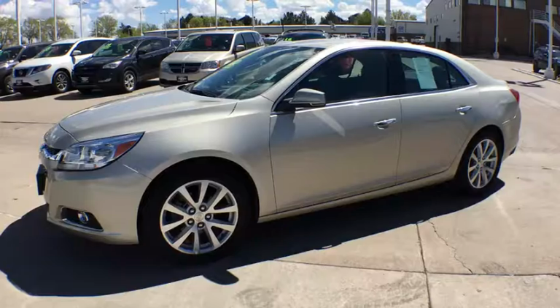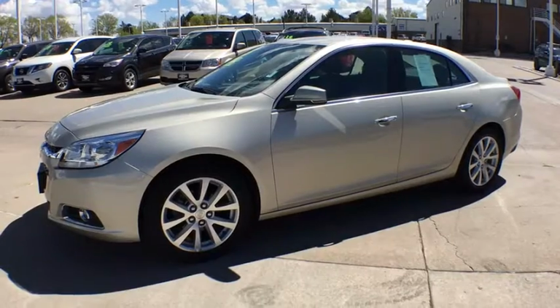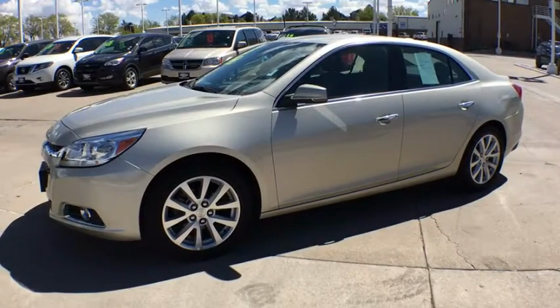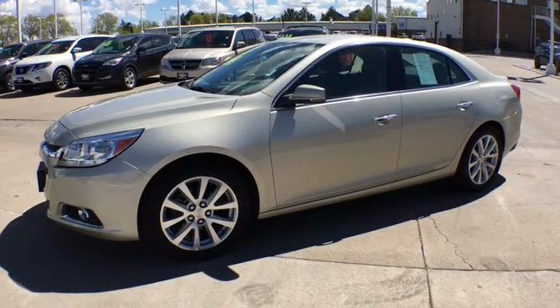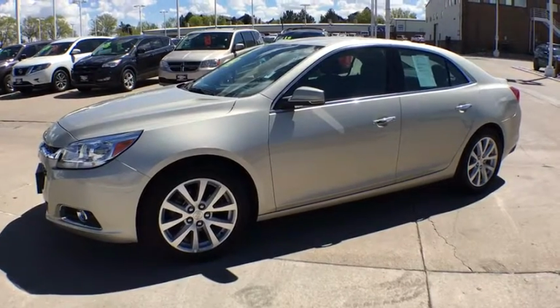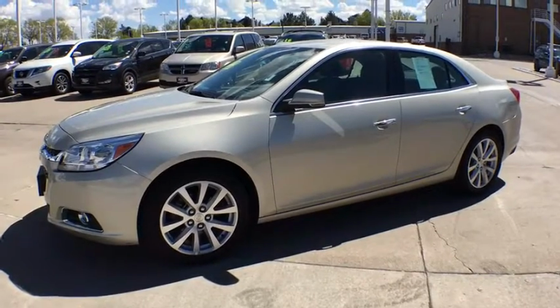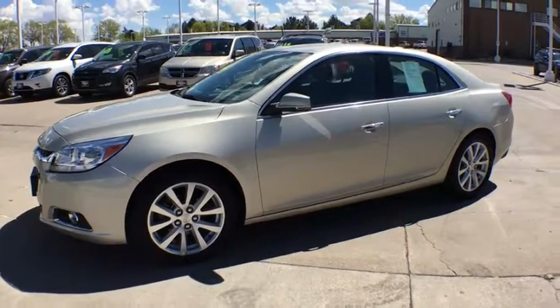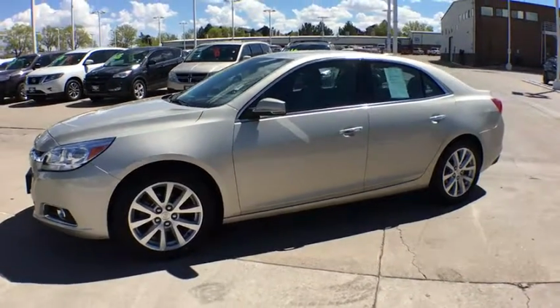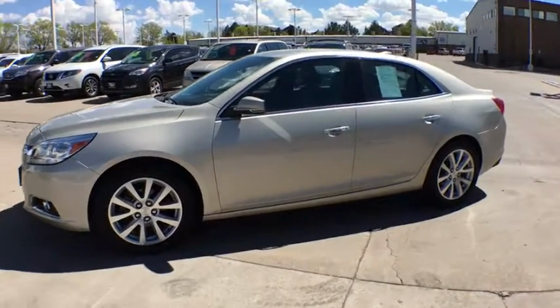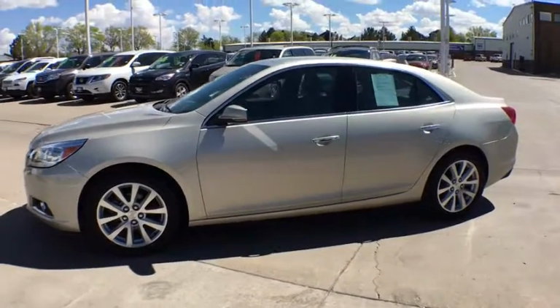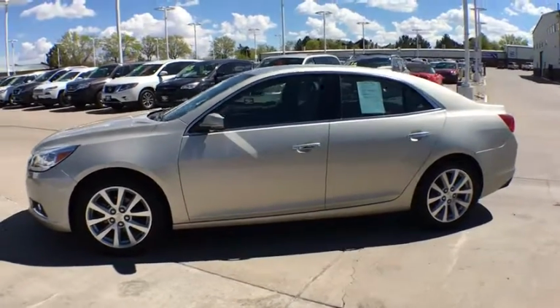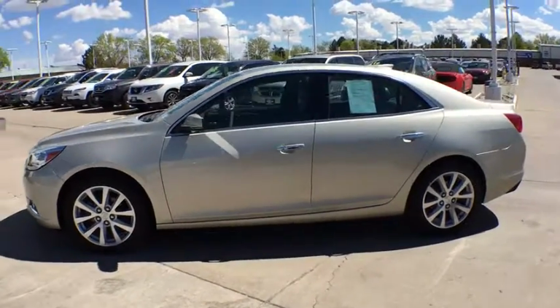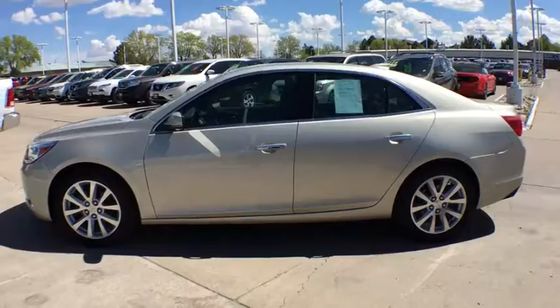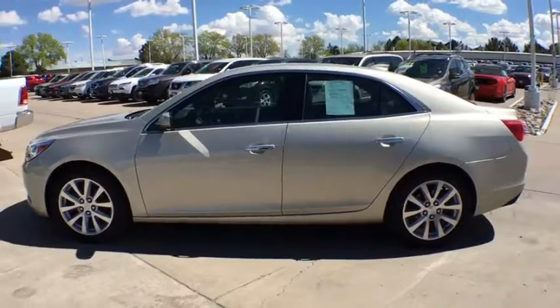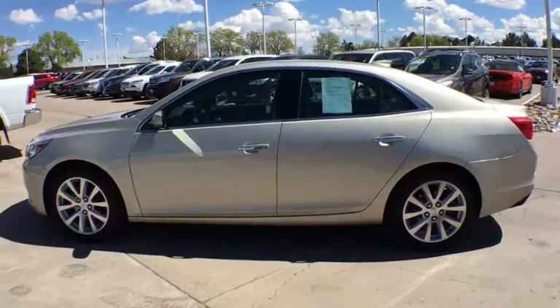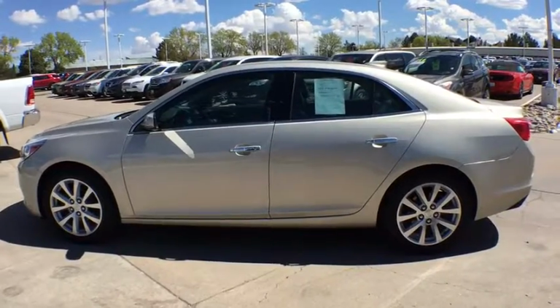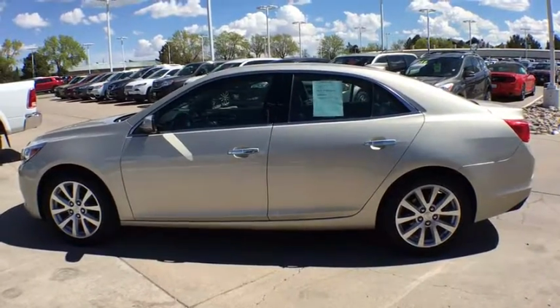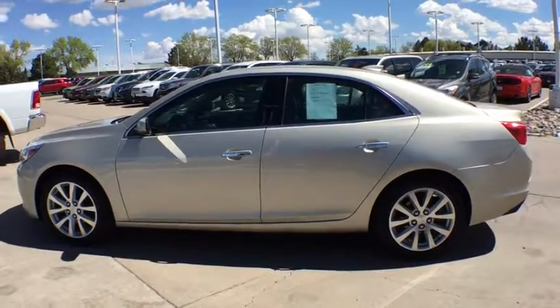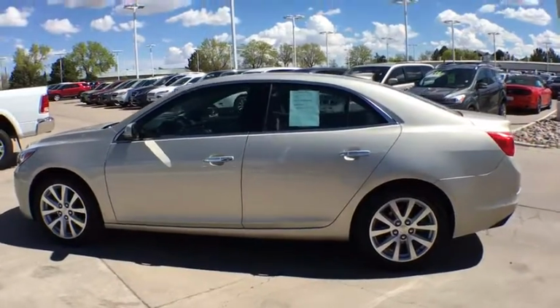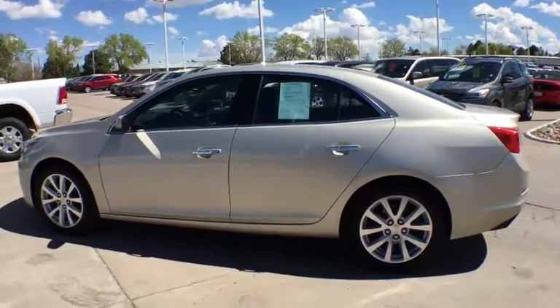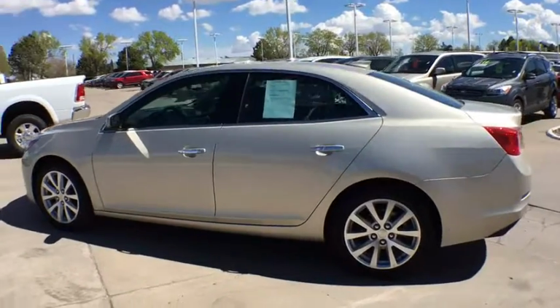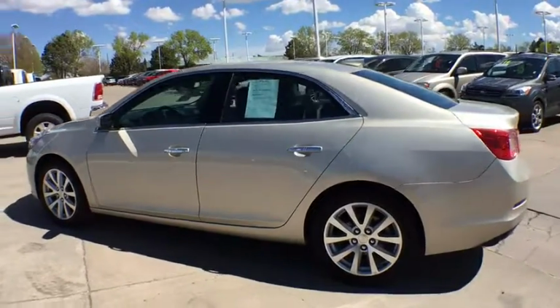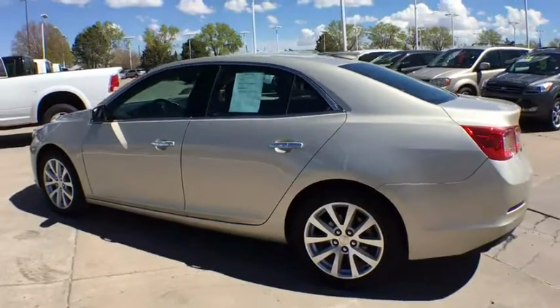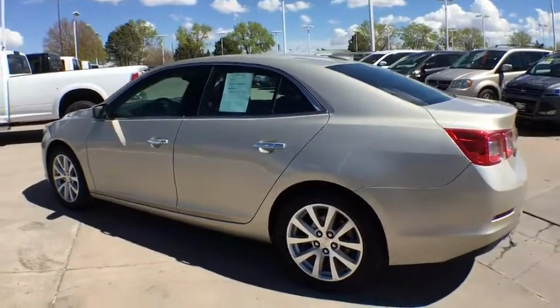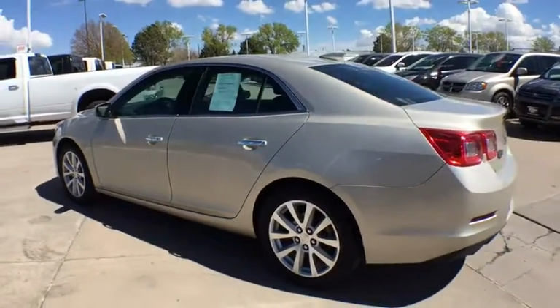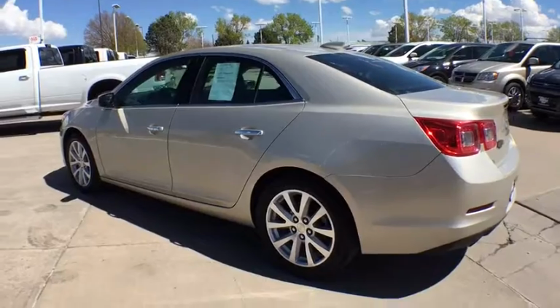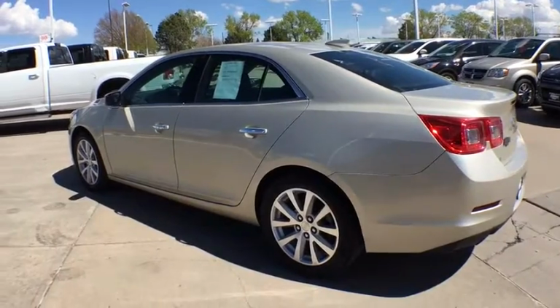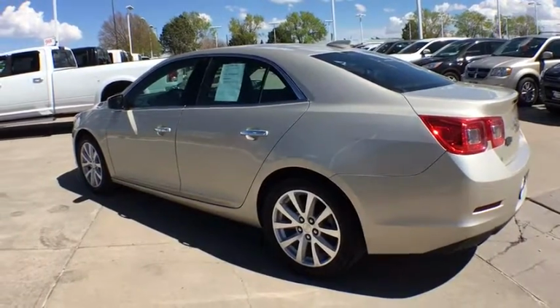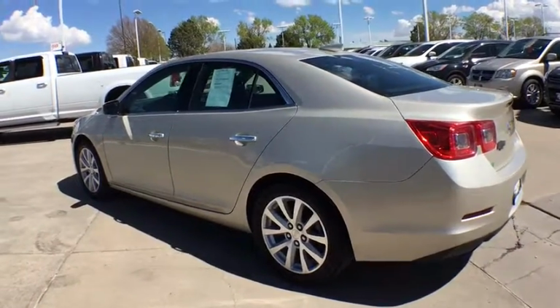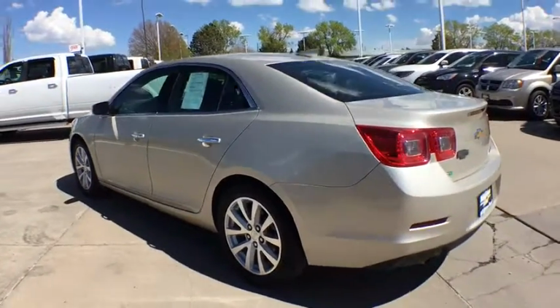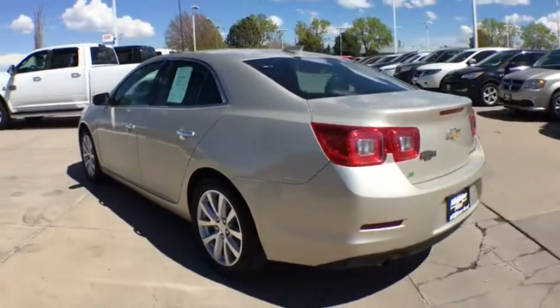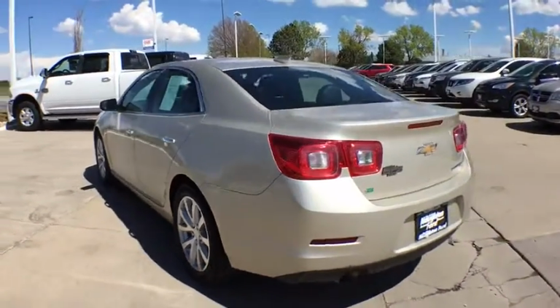The 2015 Chevrolet Malibu — a combination of performance and fuel economy. The Malibu is a great commuting car. This vehicle has less than 45,000 miles. Here are some of this vehicle's great options.